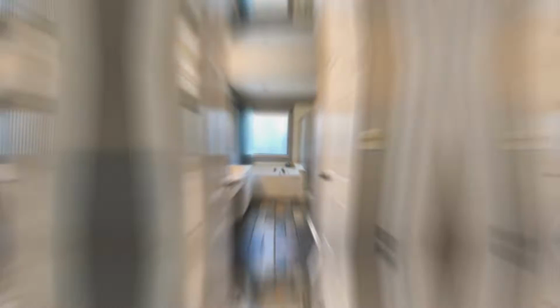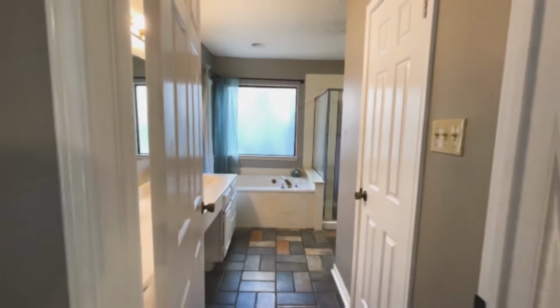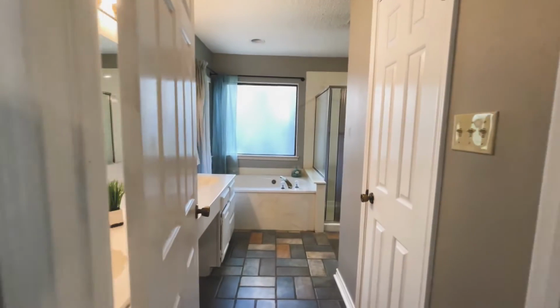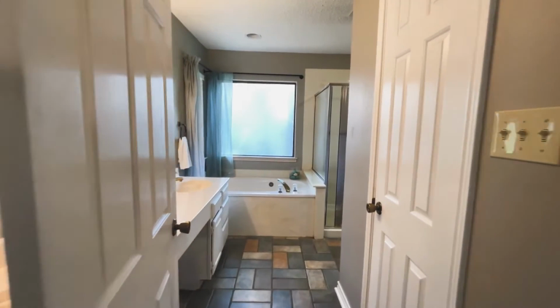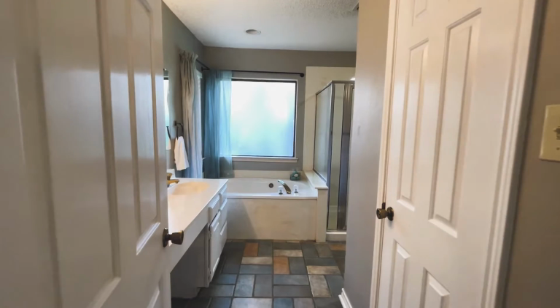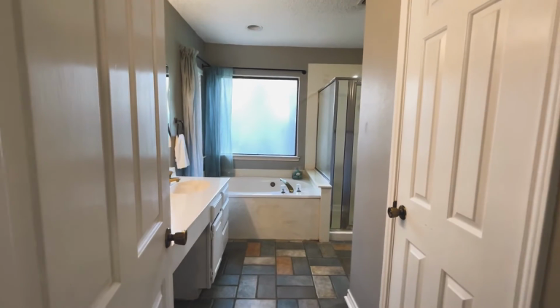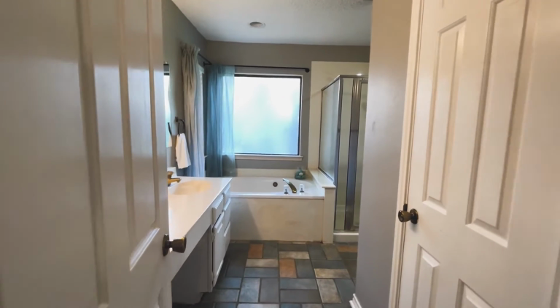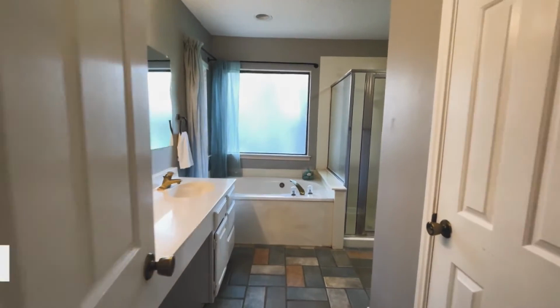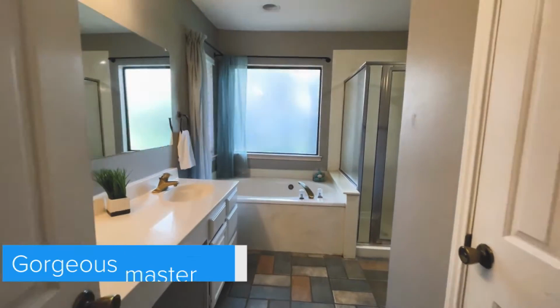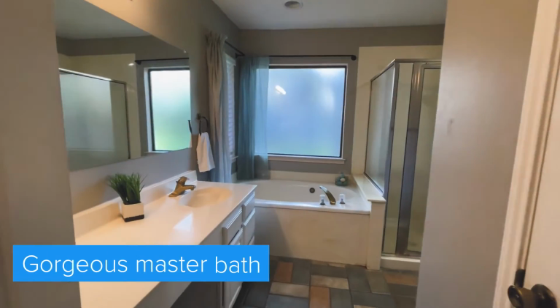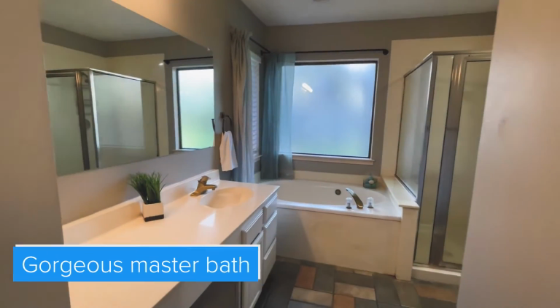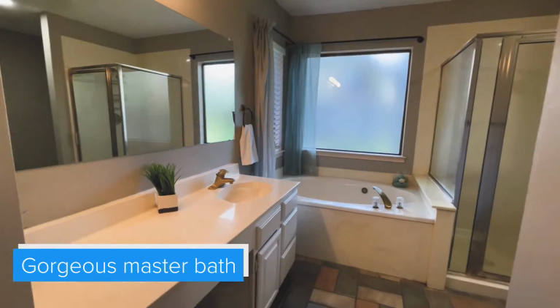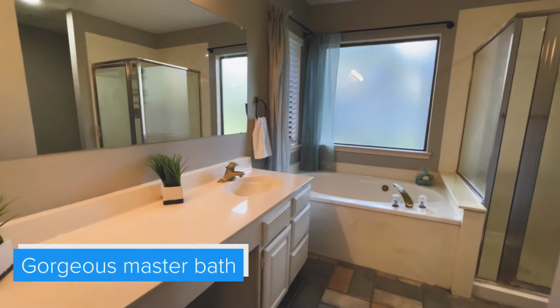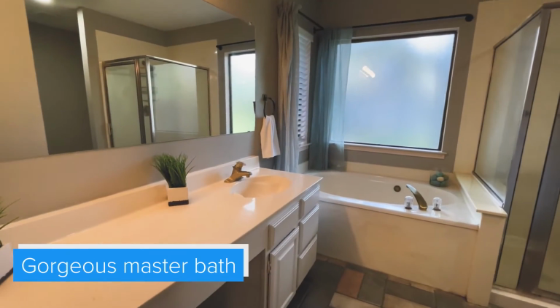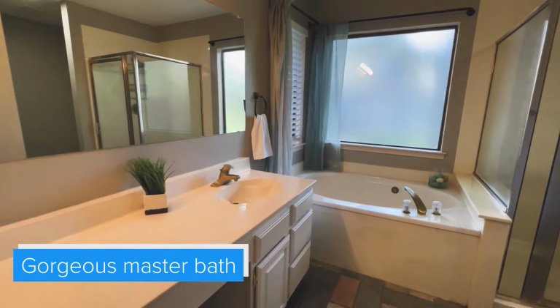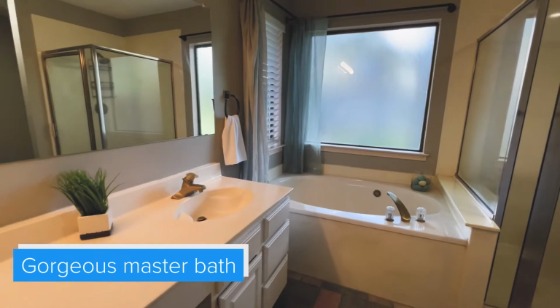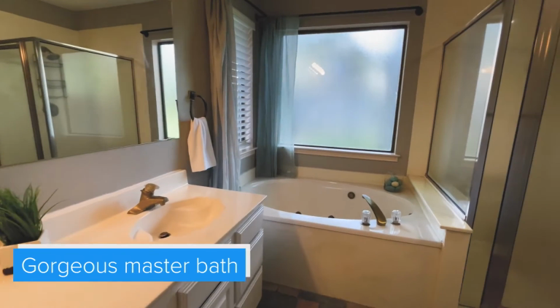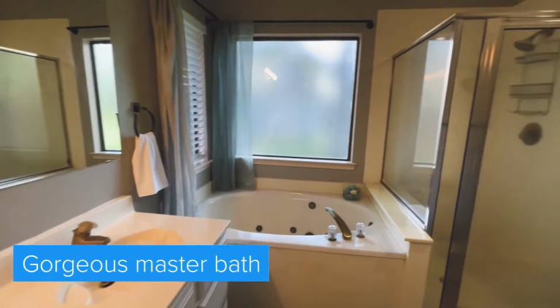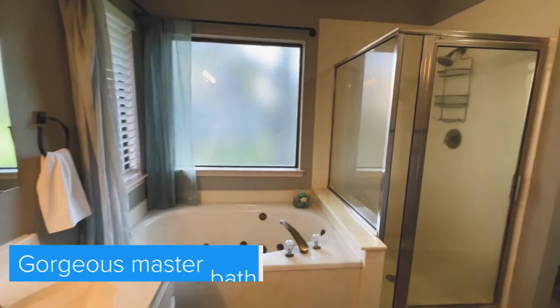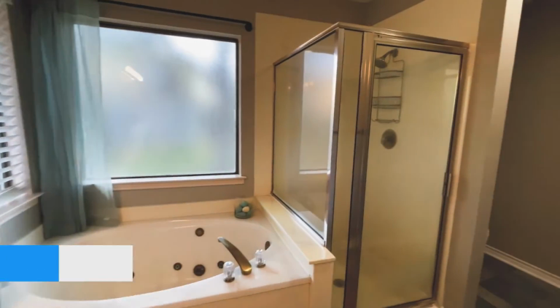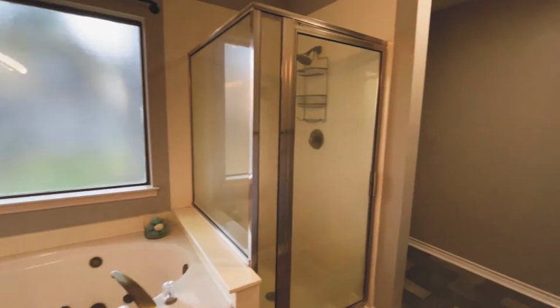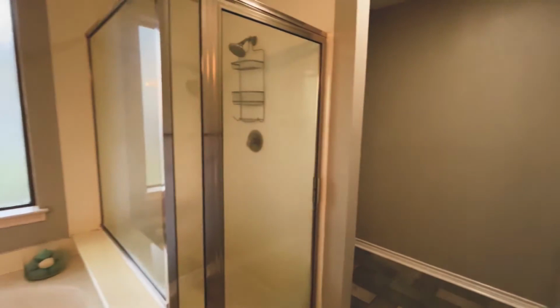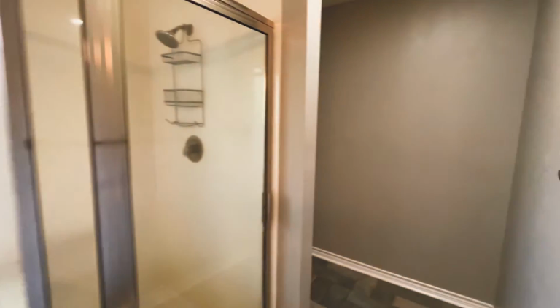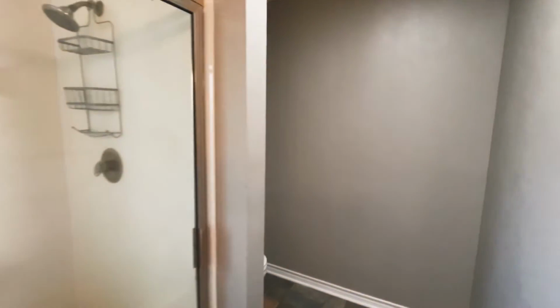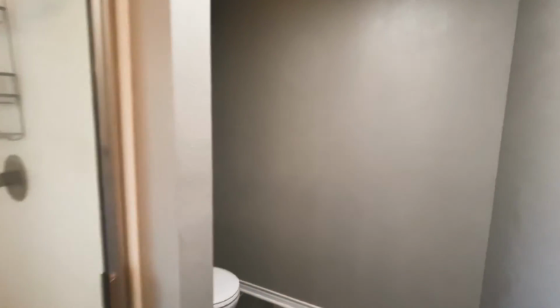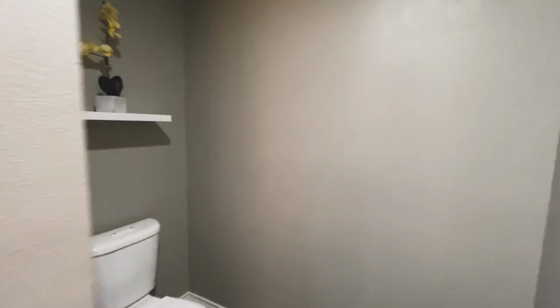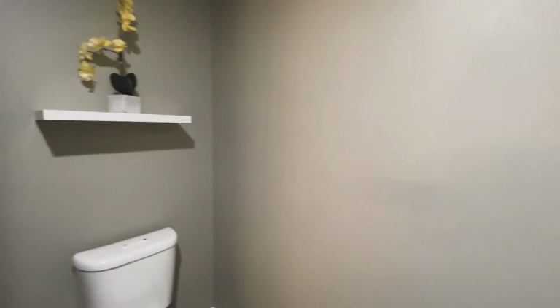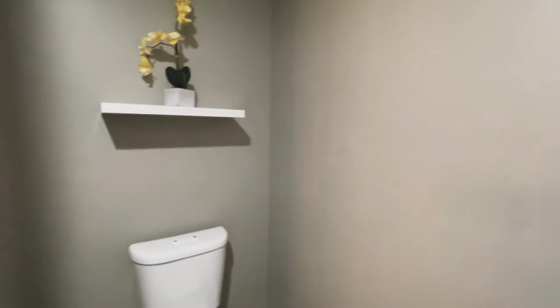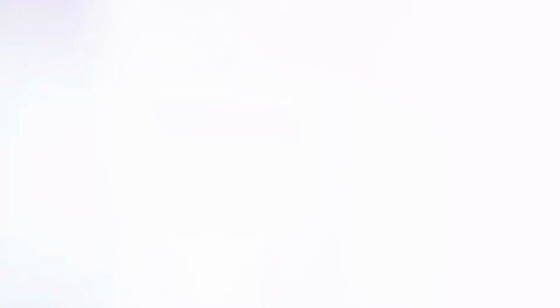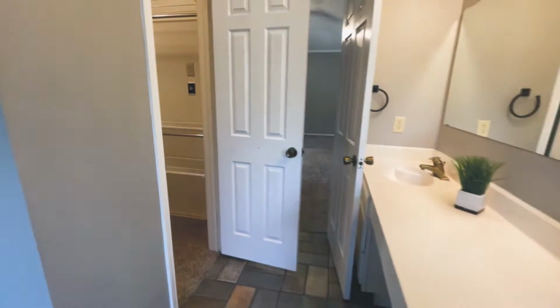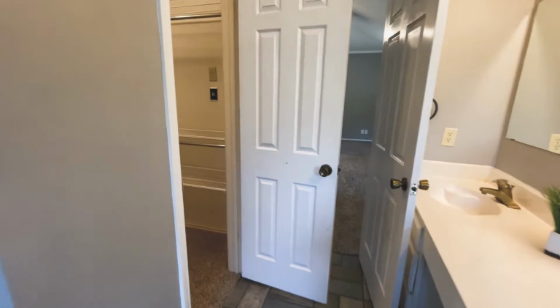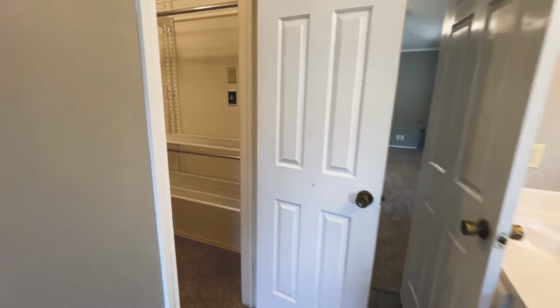Here's your primary master bath. You have double-sink vanities, a garden tub, a standing shower. Updated paint. A lot of space in here.